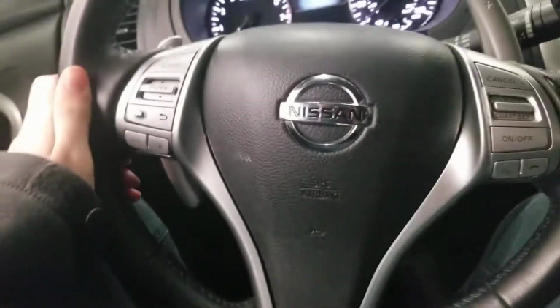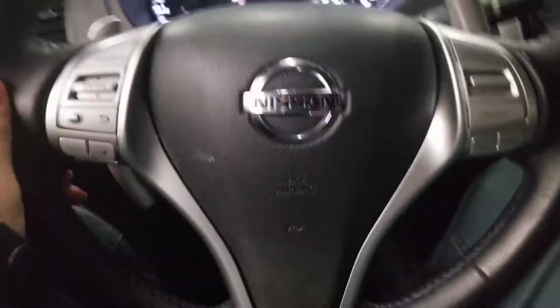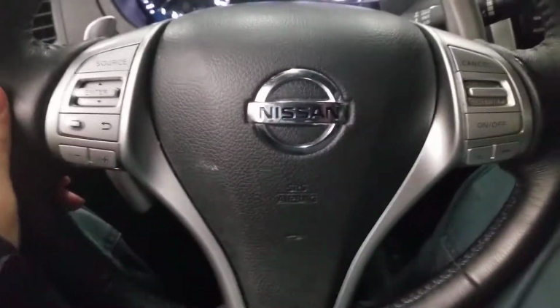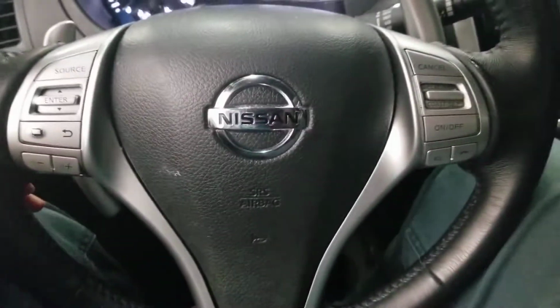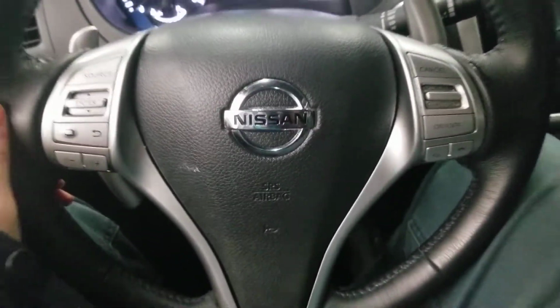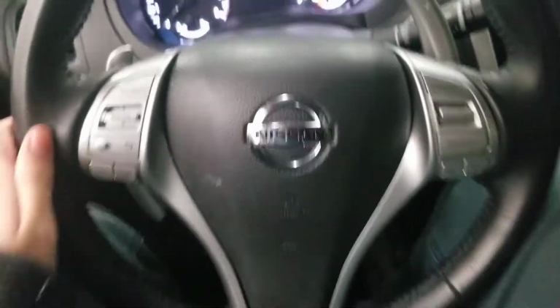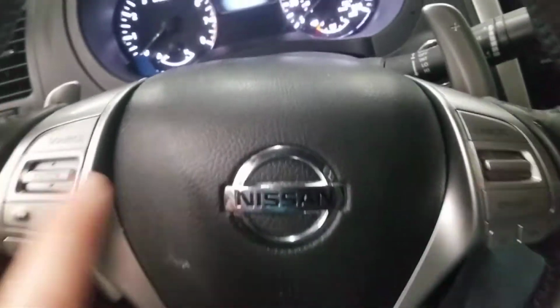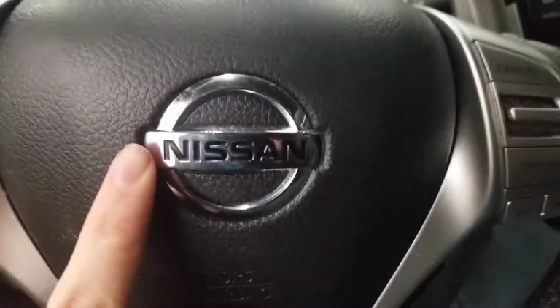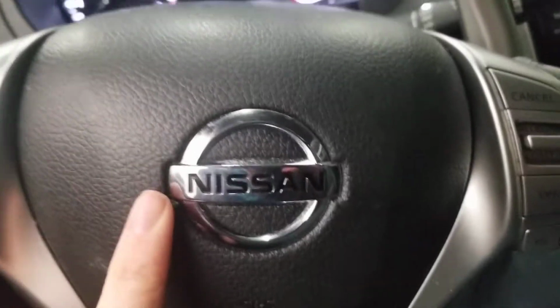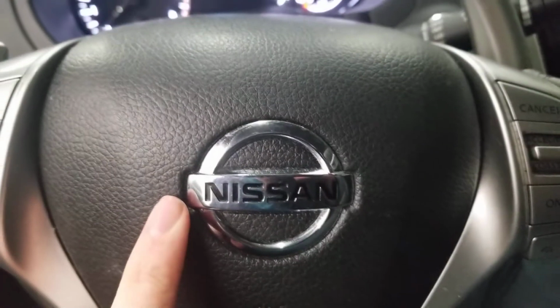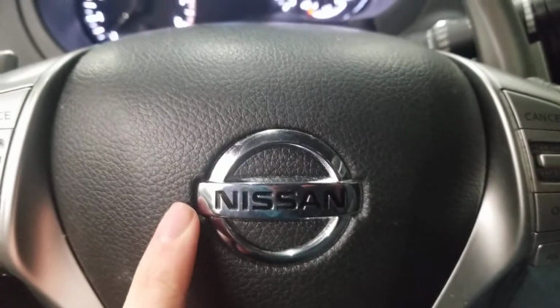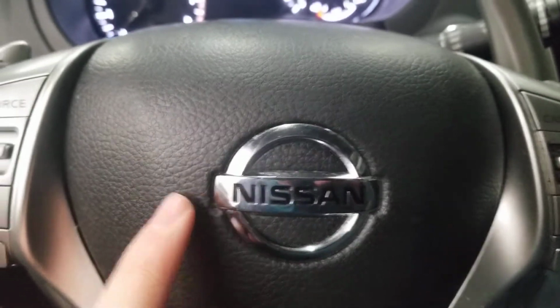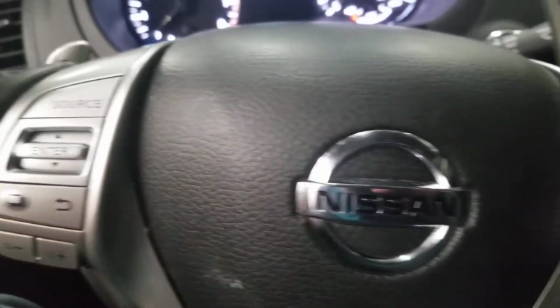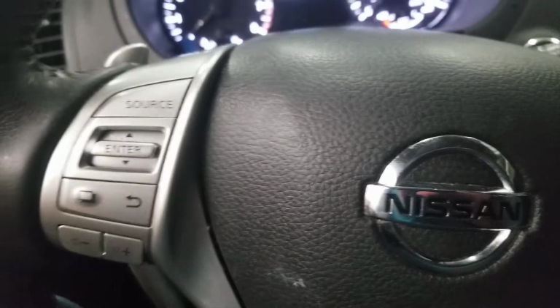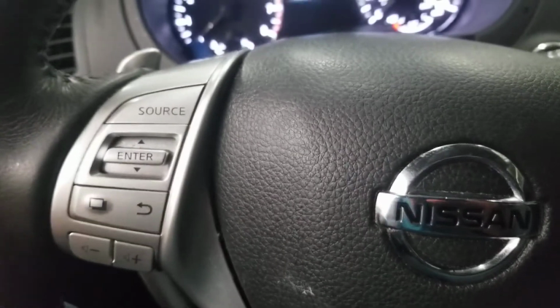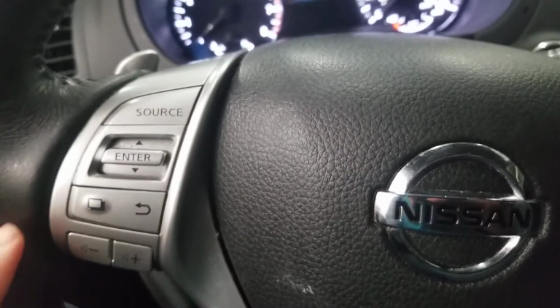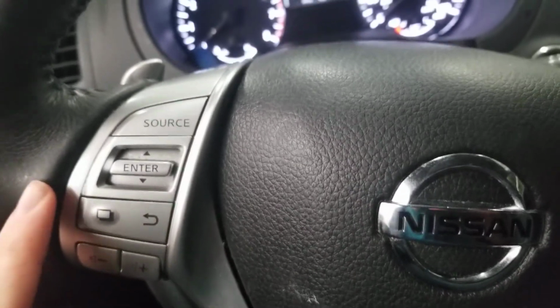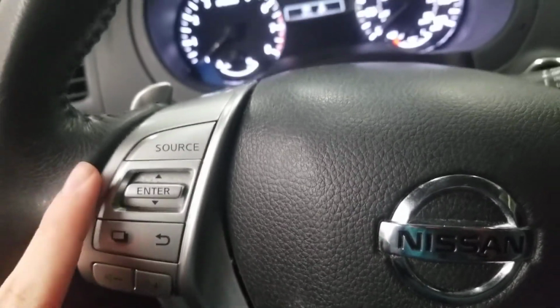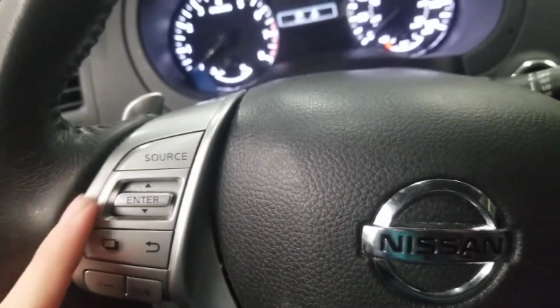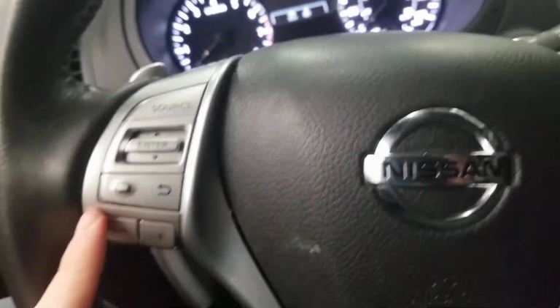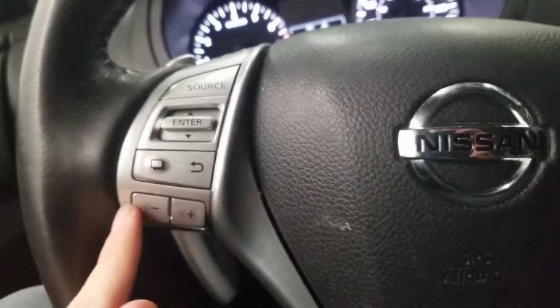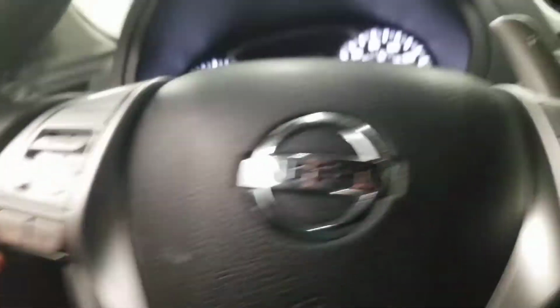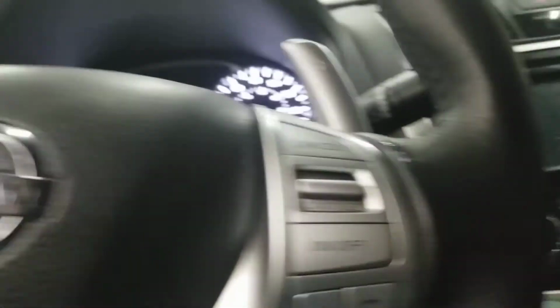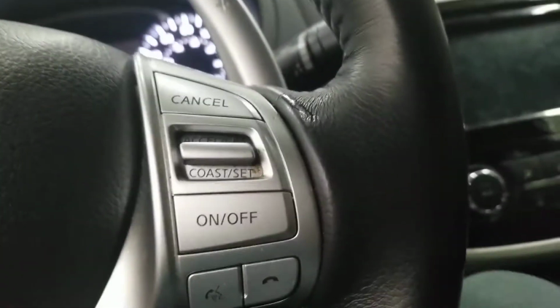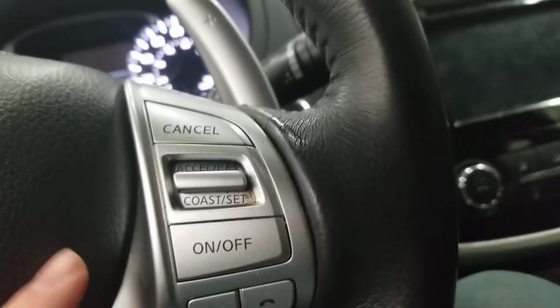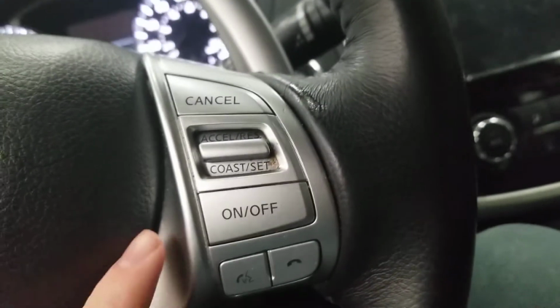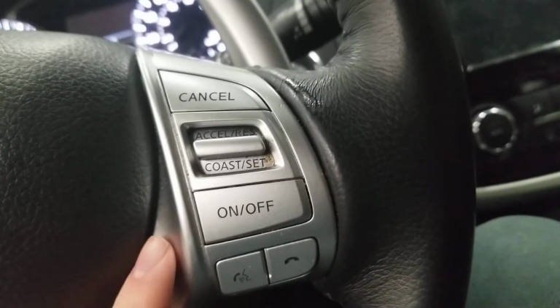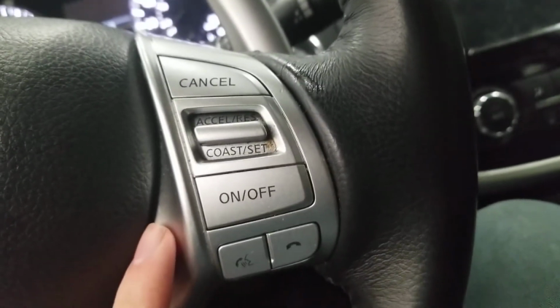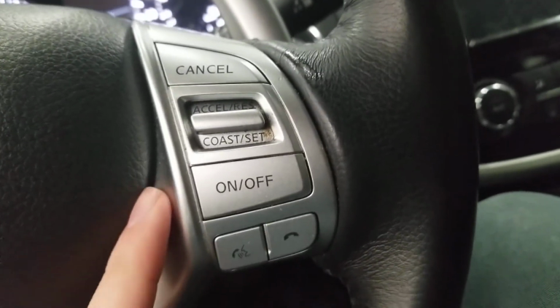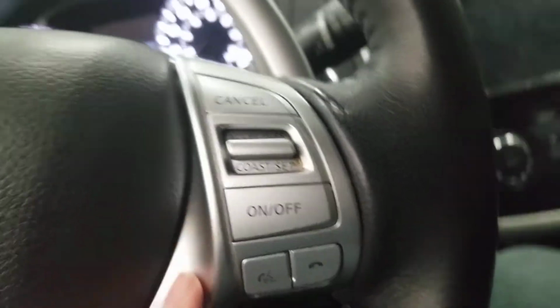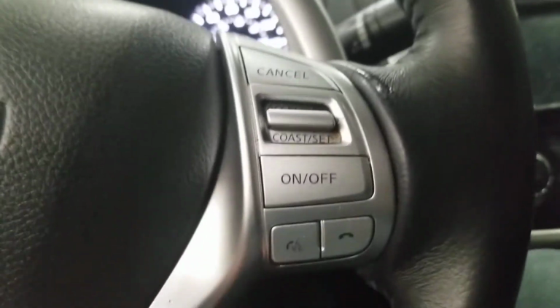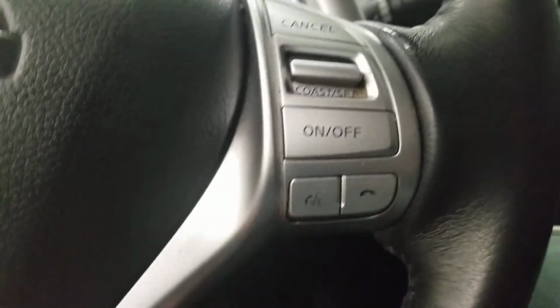Here's the Nissan steering wheel. In the middle you also got the Nissan logo right there. Cruise controls and radio controls on the left. On the right you also got the cruise controls with phone and voice recognition.